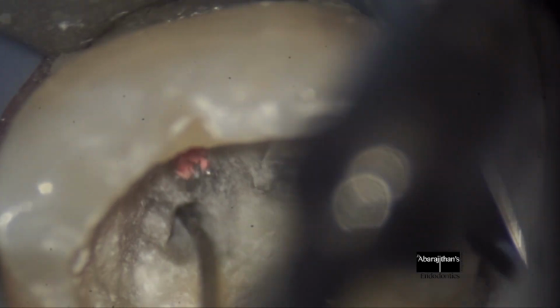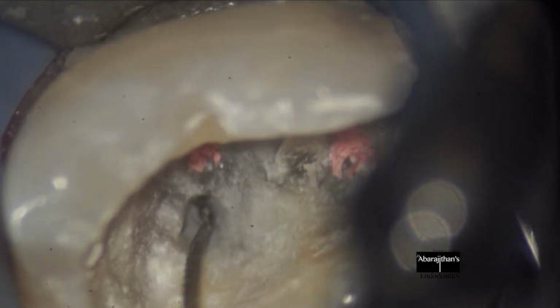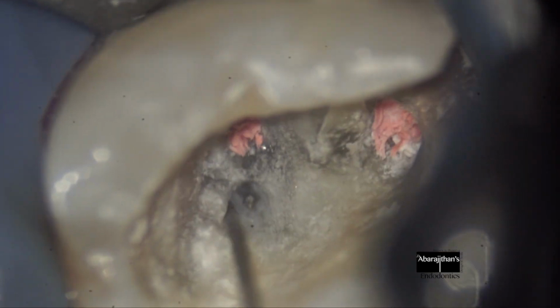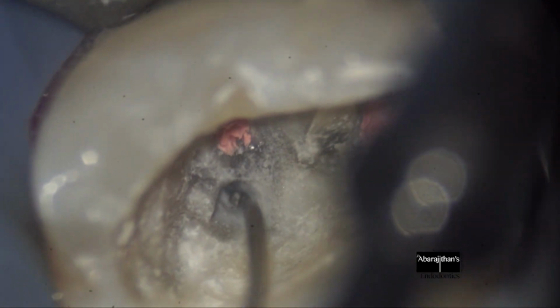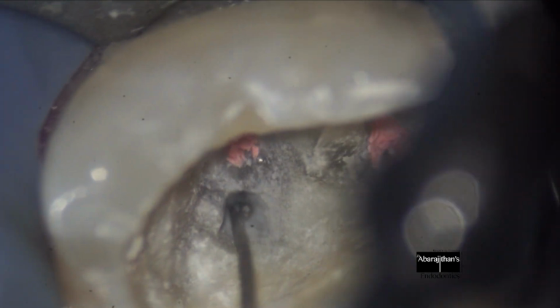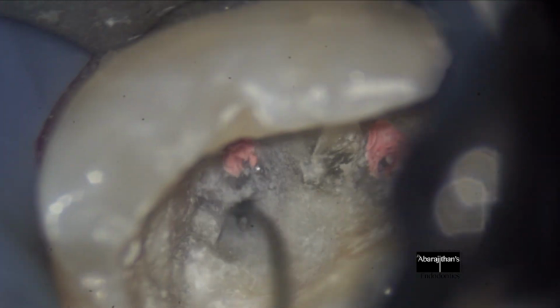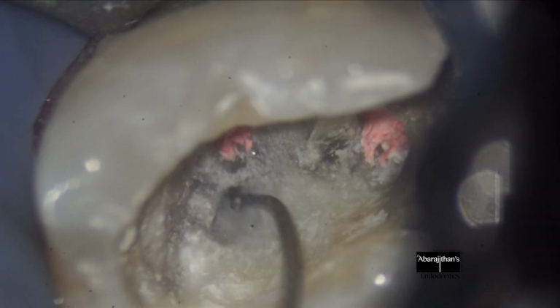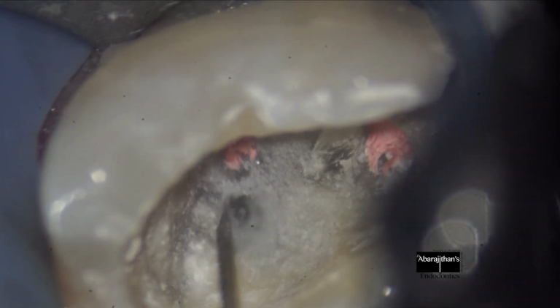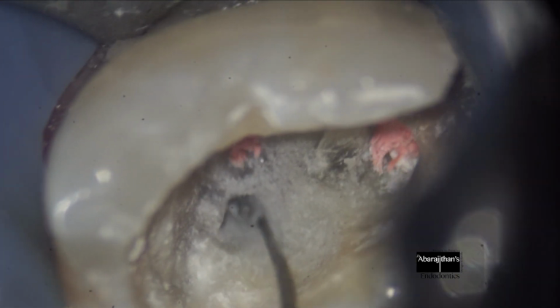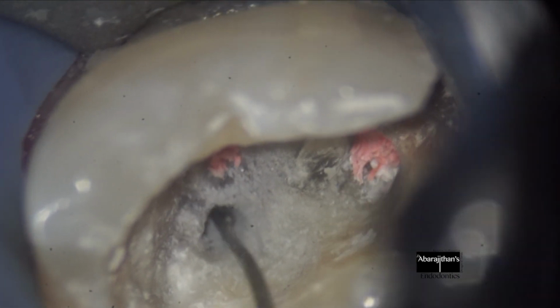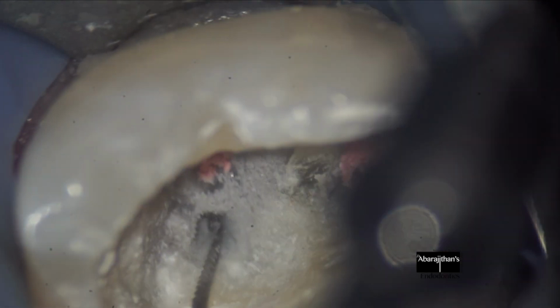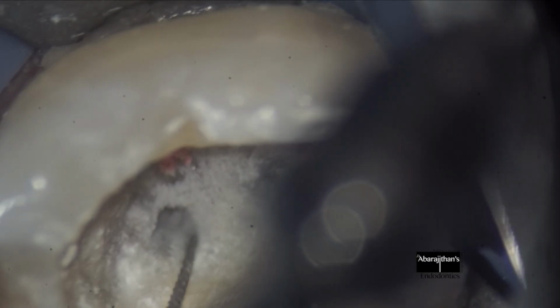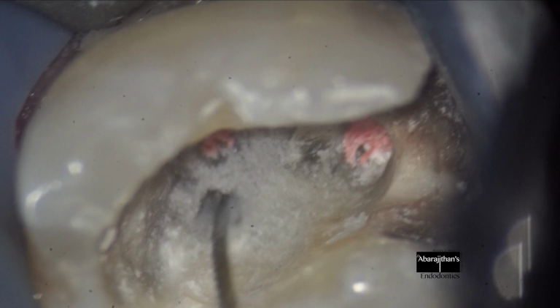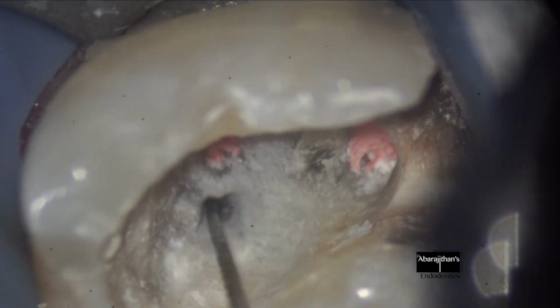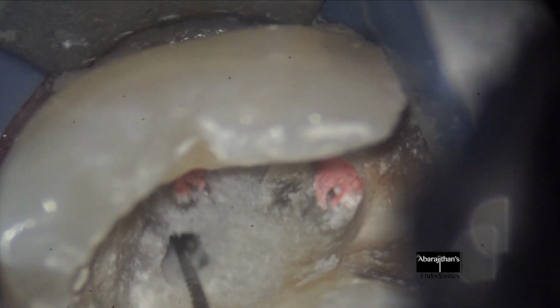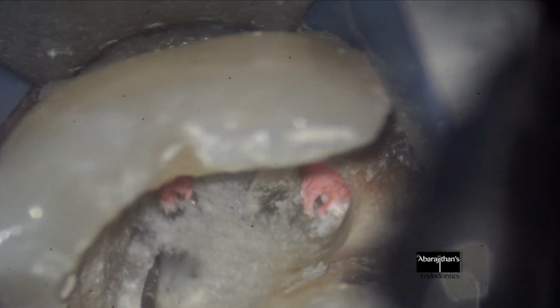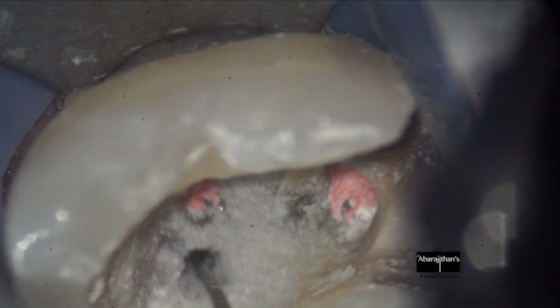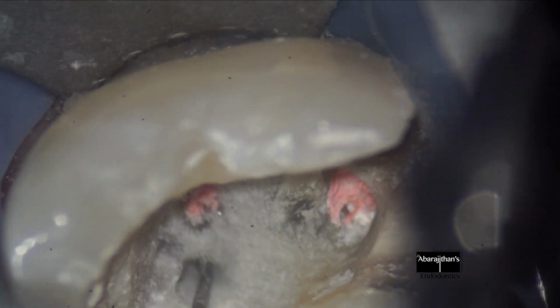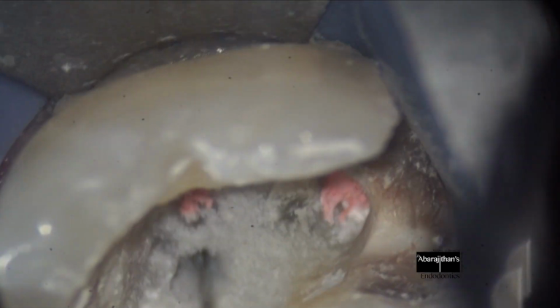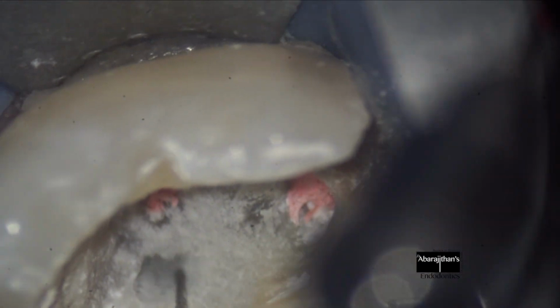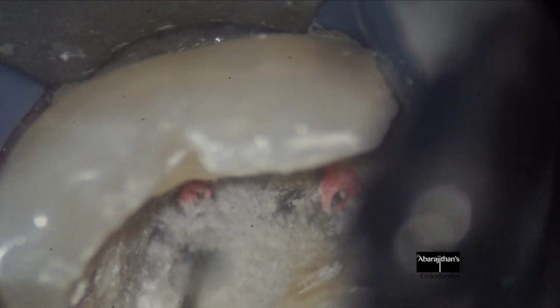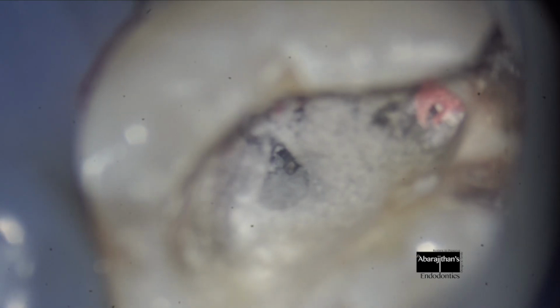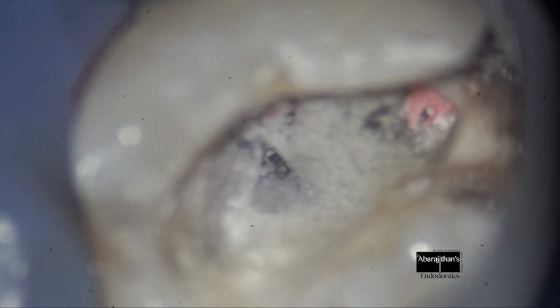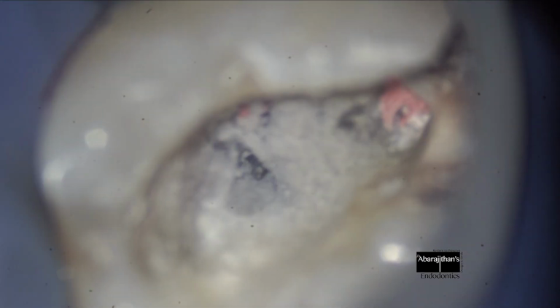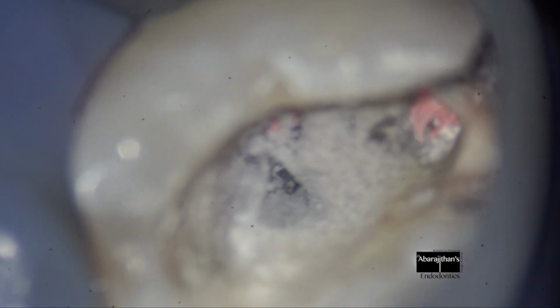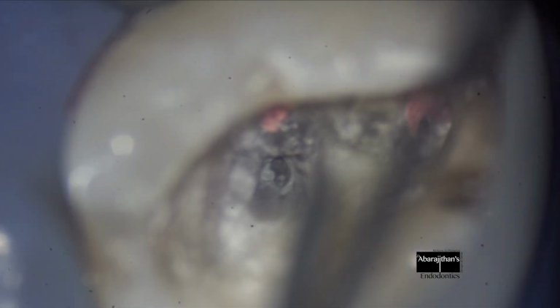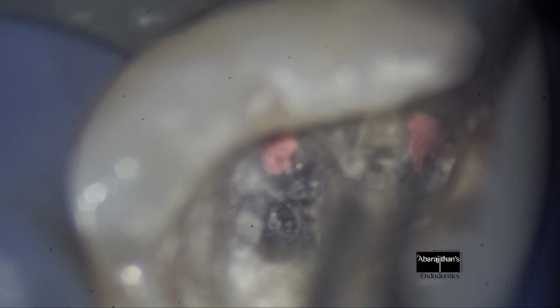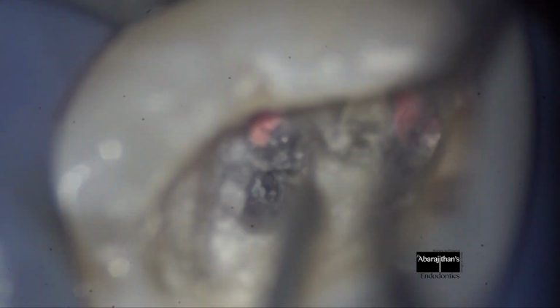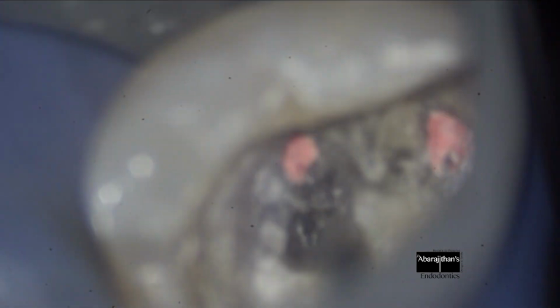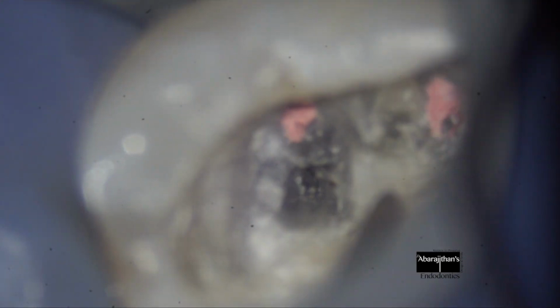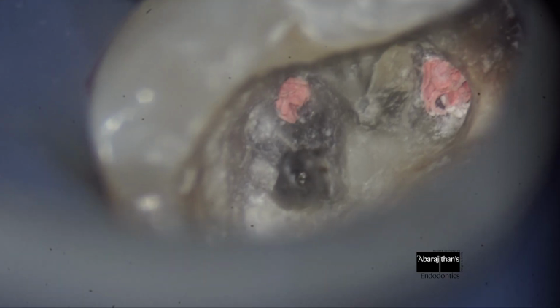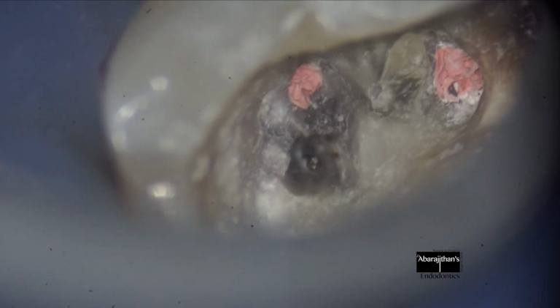Since the instrument is still not loose in the canal, I begin to do more ultrasonic troughing. Care is taken not to damage too much of radicular dentin — that should be the goal of any instrument retrieval.